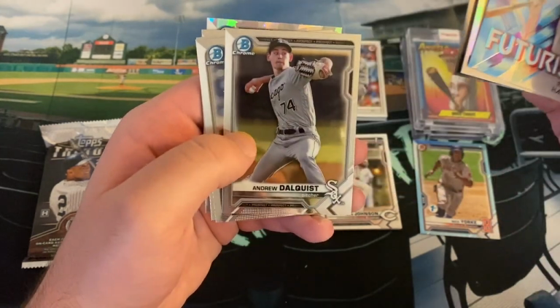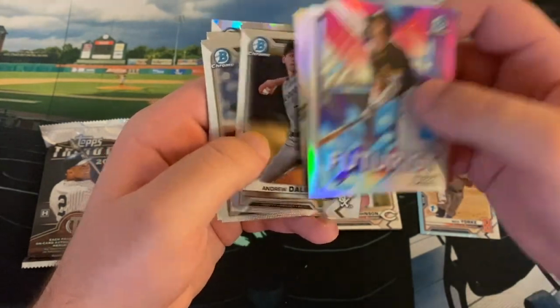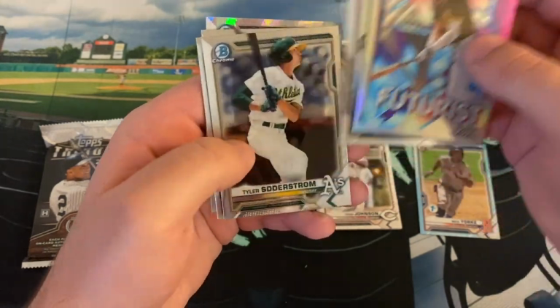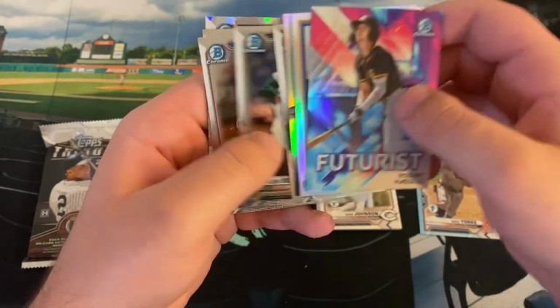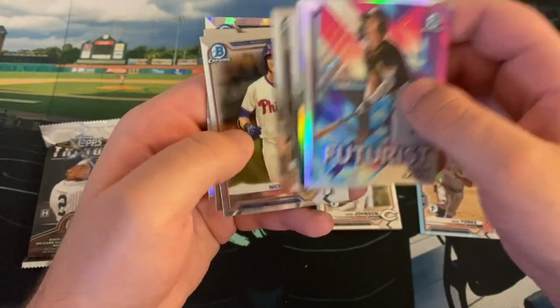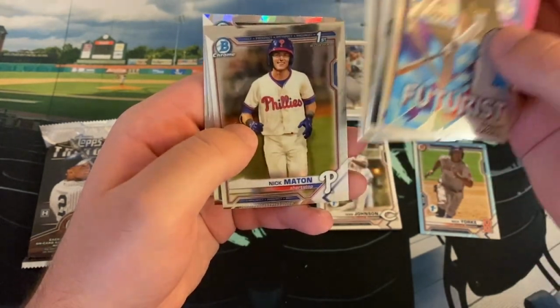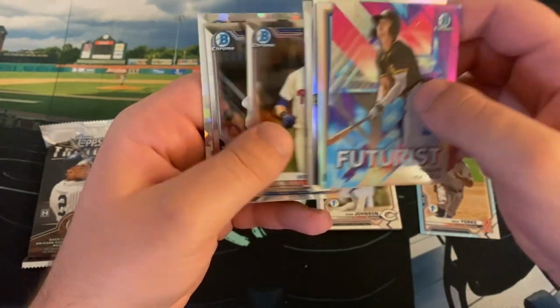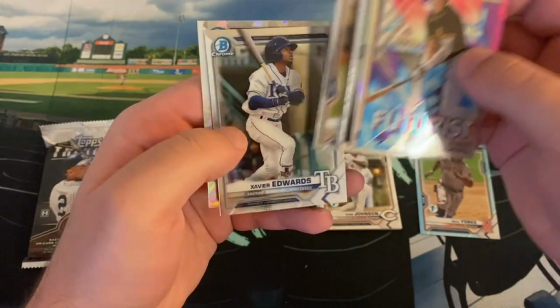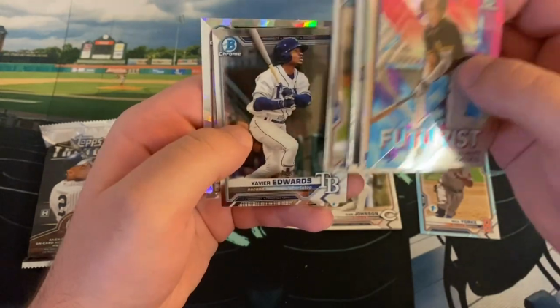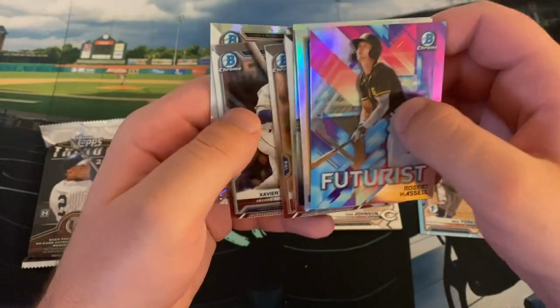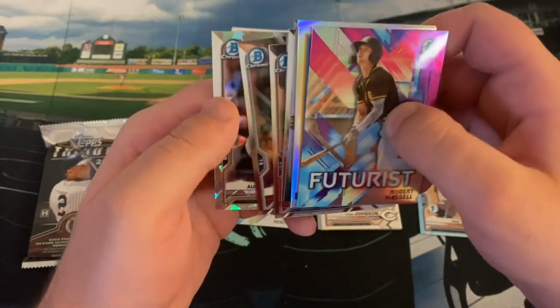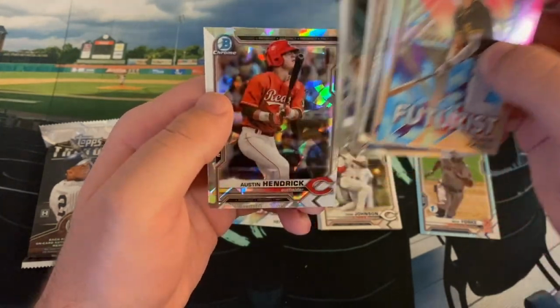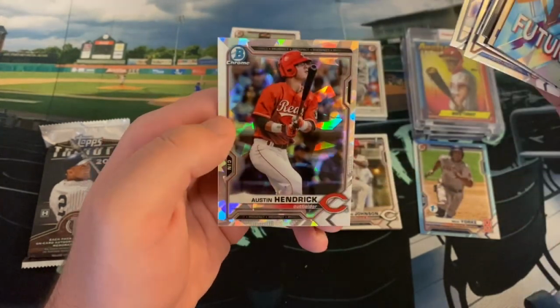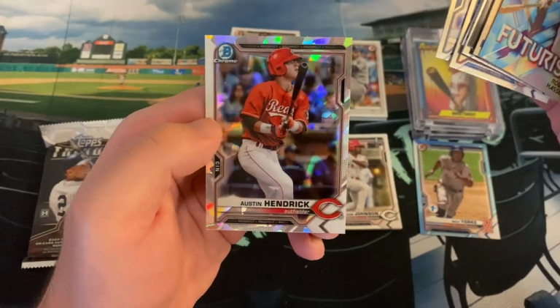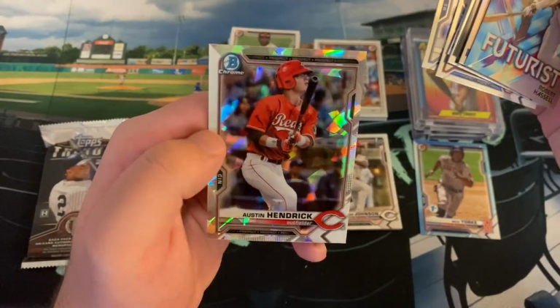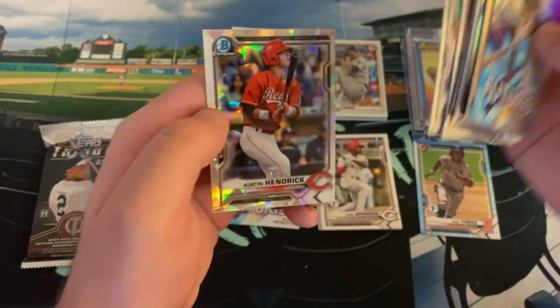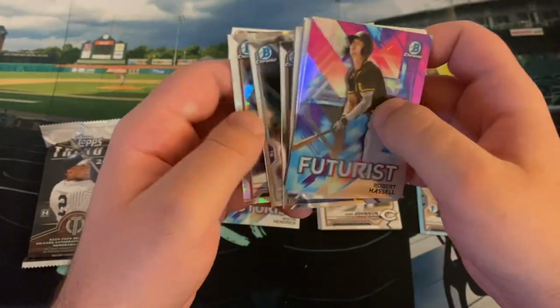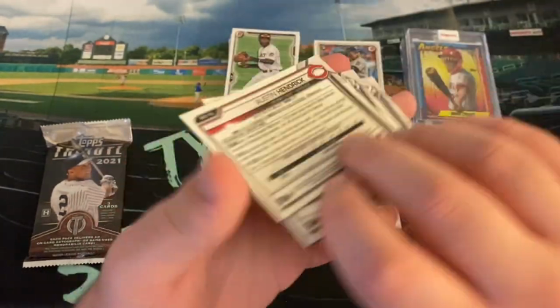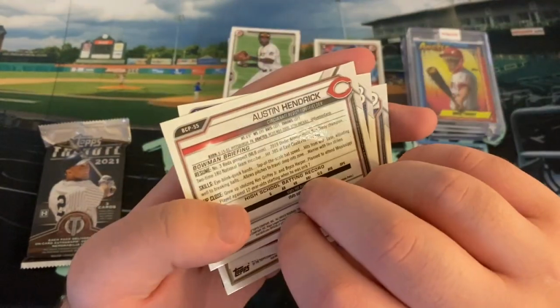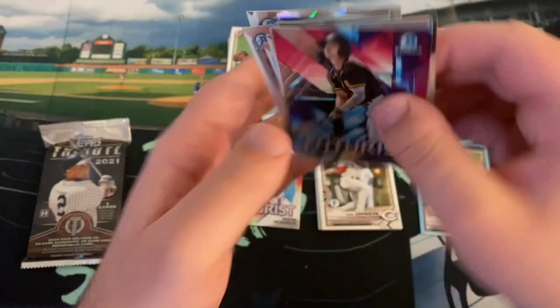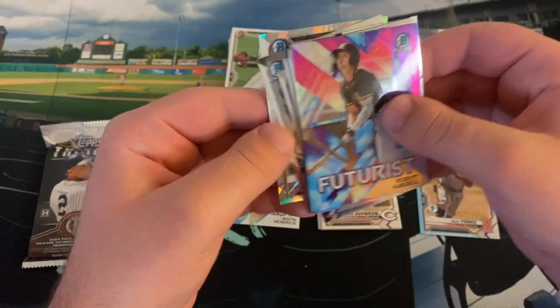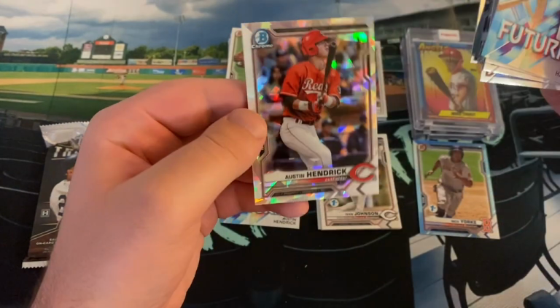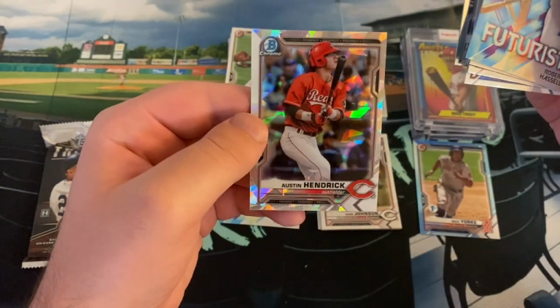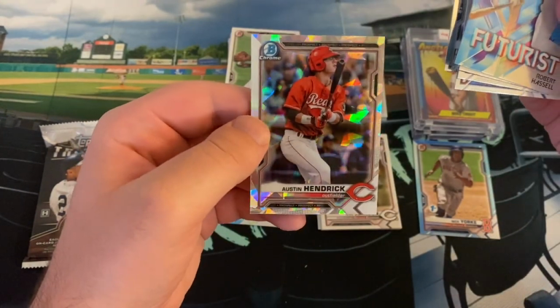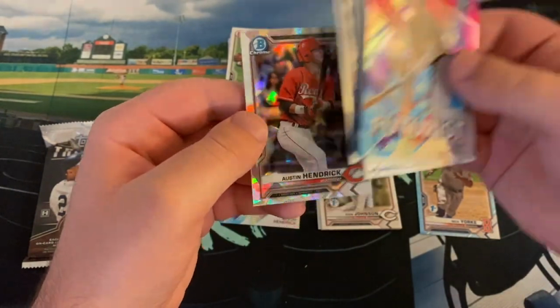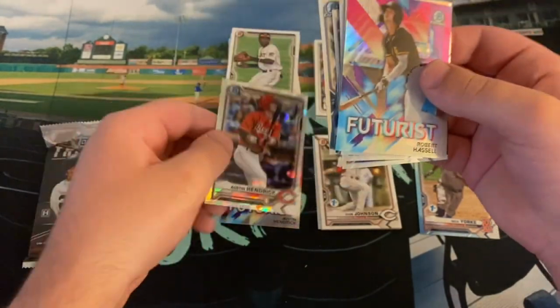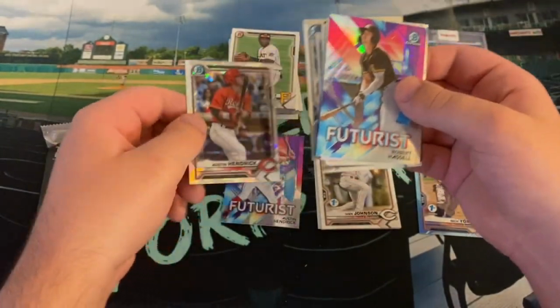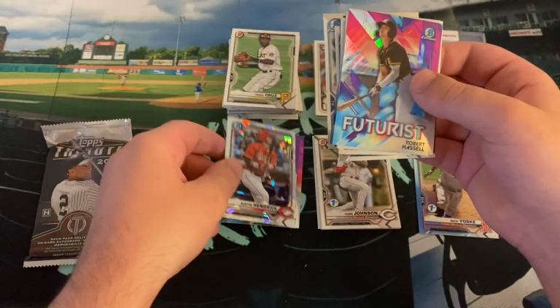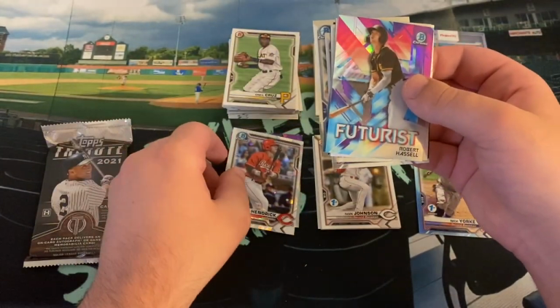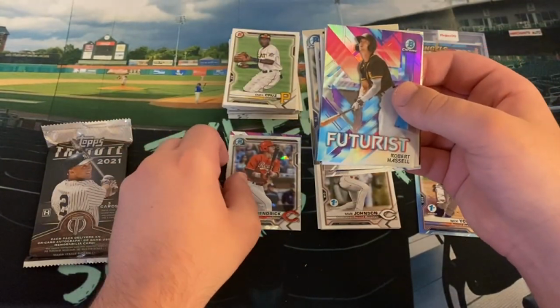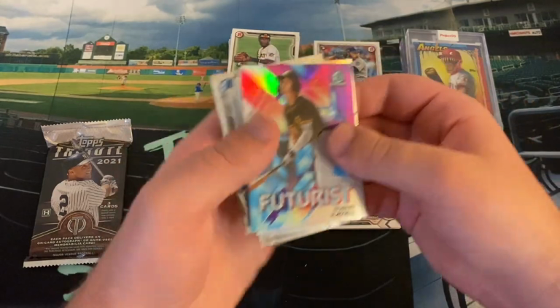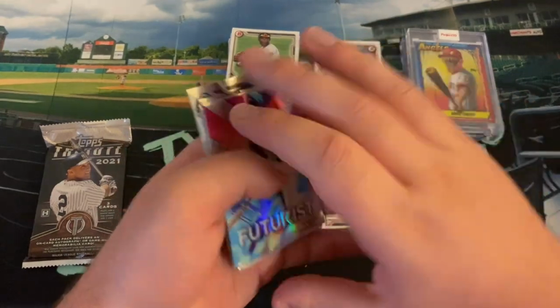Here are our Chromes: Andrew Dalquist, Tyler Soderstrom, nice Nick Maton first, Xavier Edwards, and a nice Austin Hendricks Atomic. Those aren't numbered, but still — really sweet card there. A couple of Austin Hendricks were really nice.